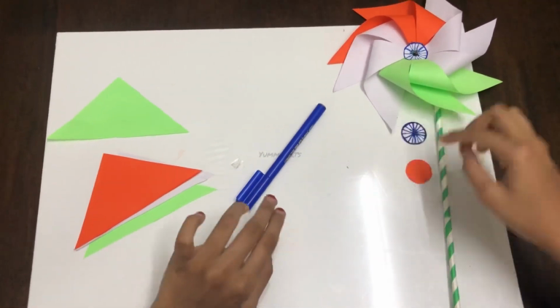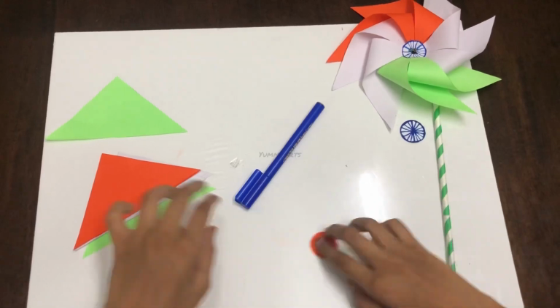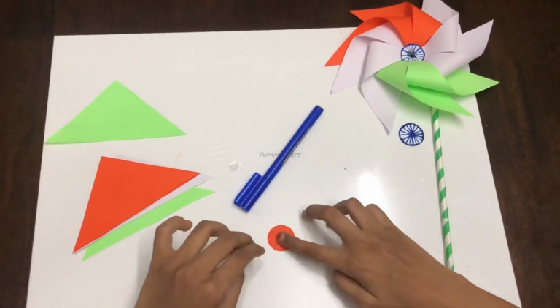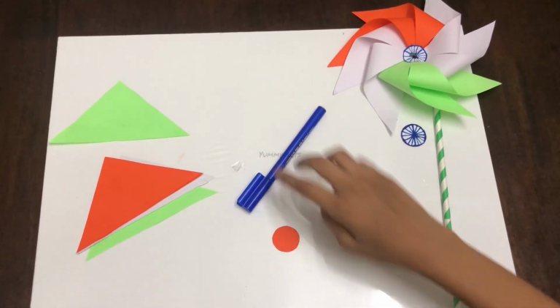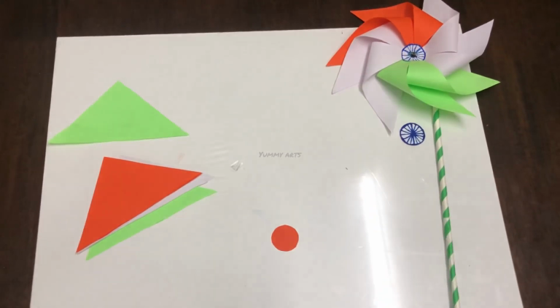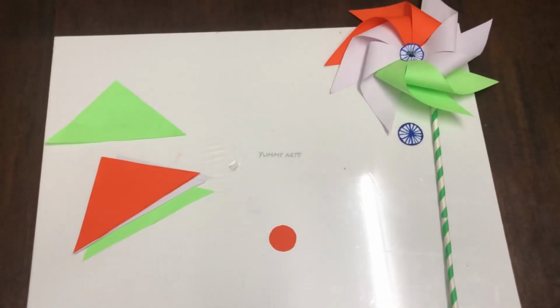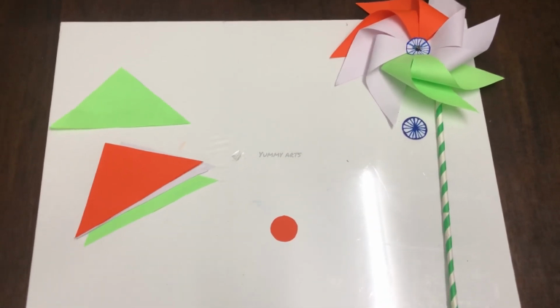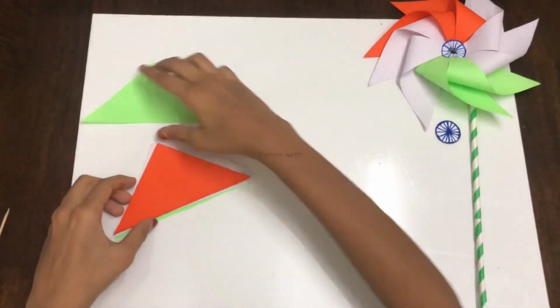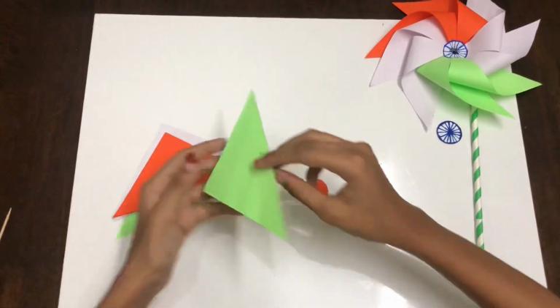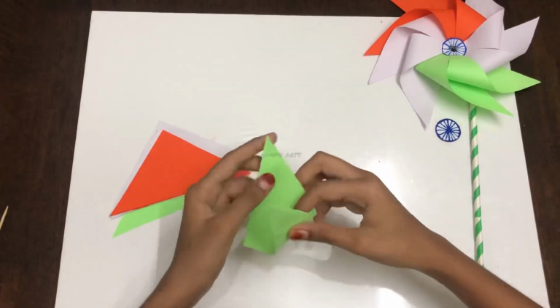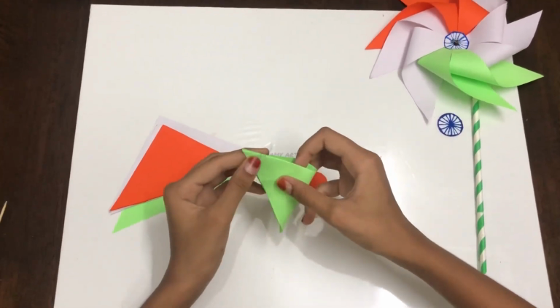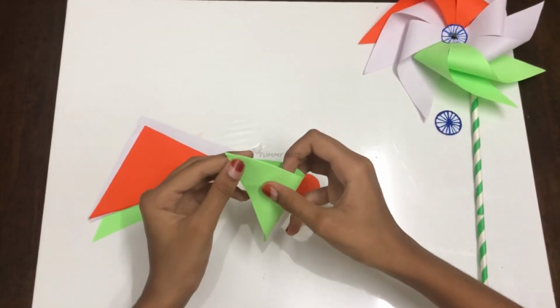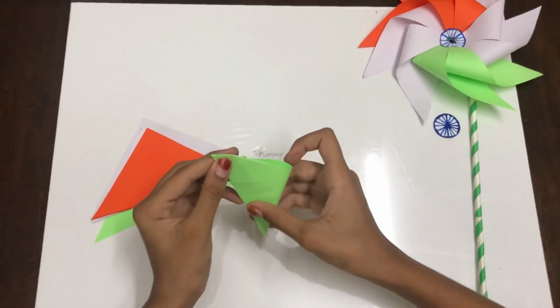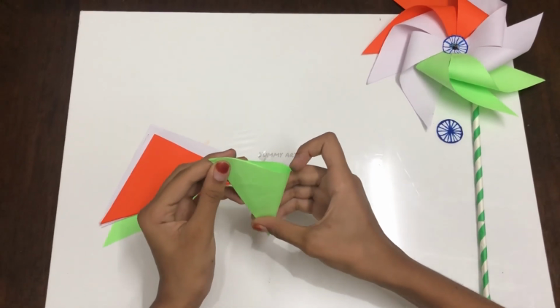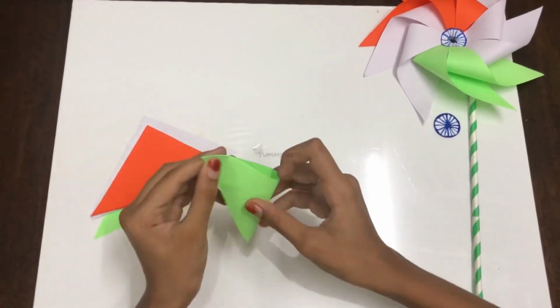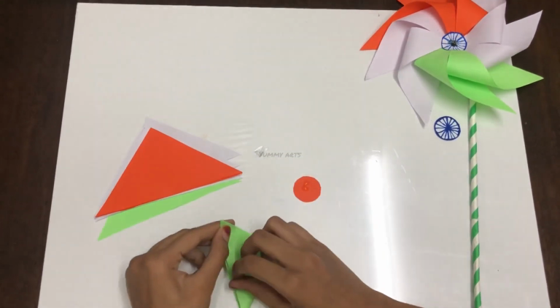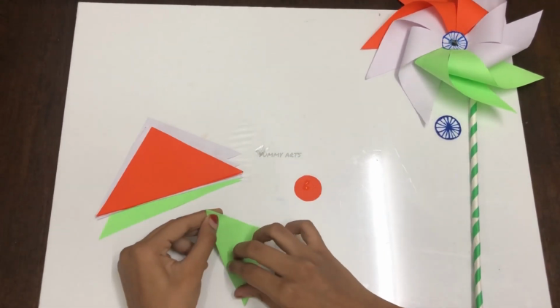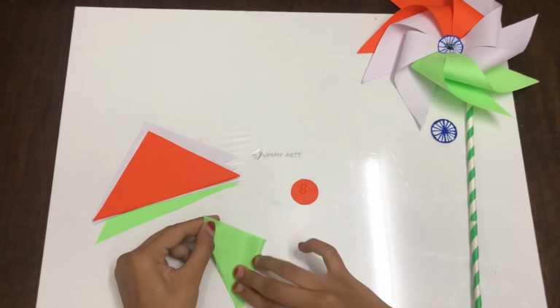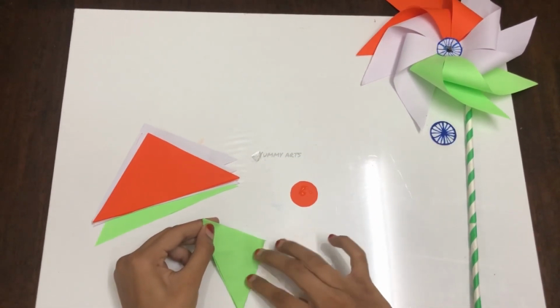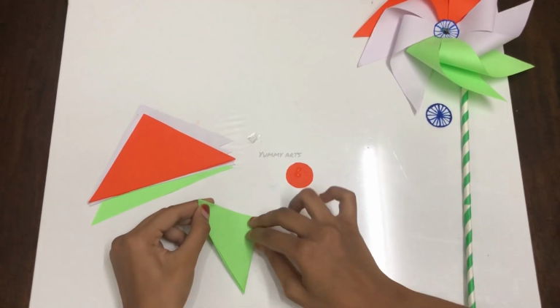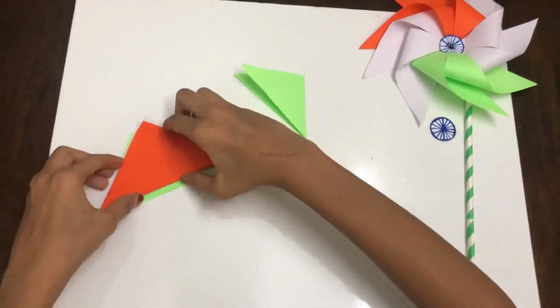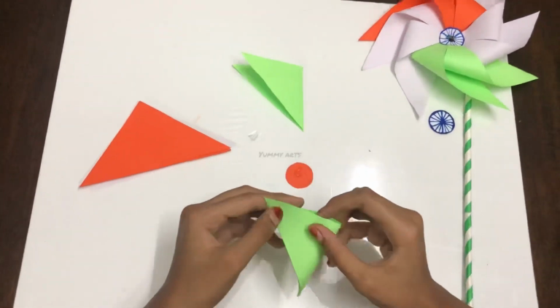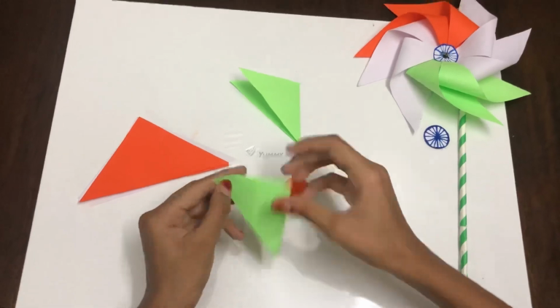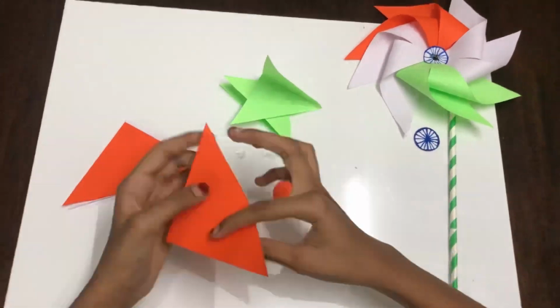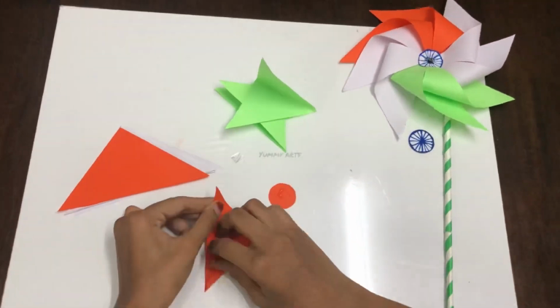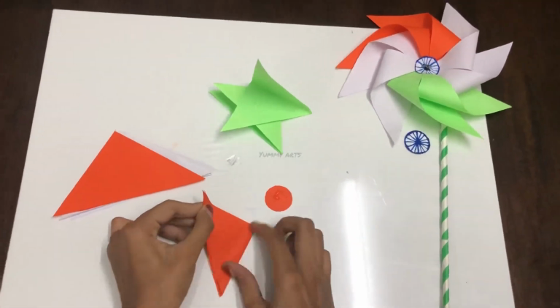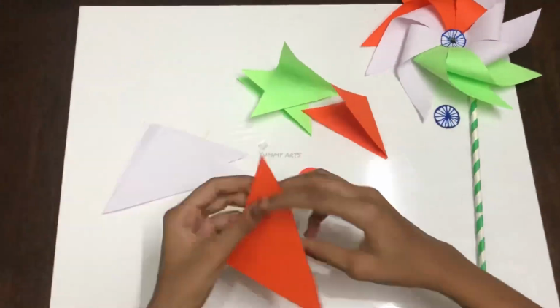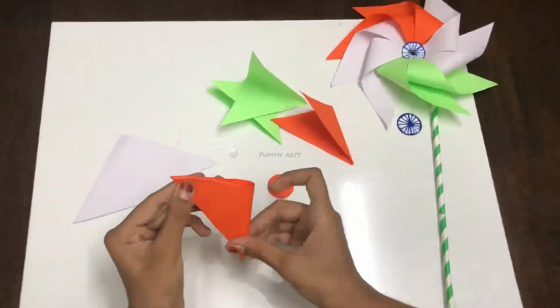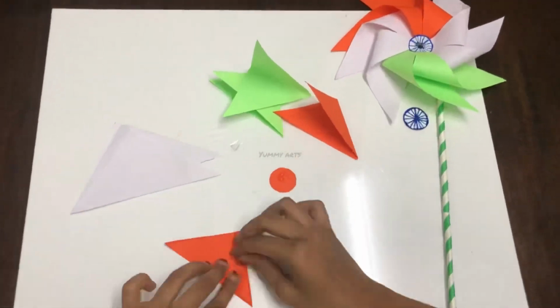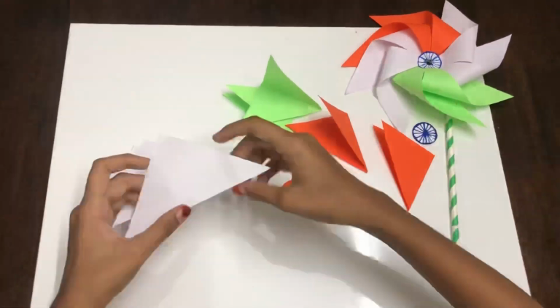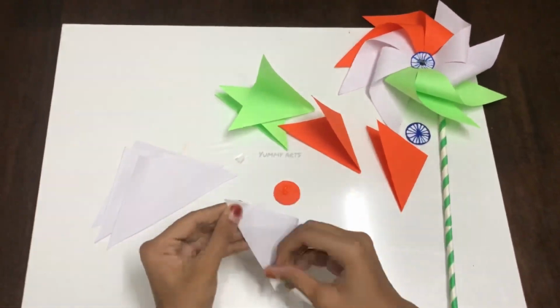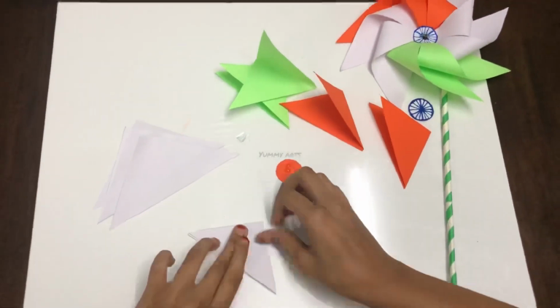Draw a circle over the edge of the paper to complete the Ashoka Chakra, then keep it aside. Now take the saffron circle paper and fold all the triangles in half one by one. Do the same for all the triangles.